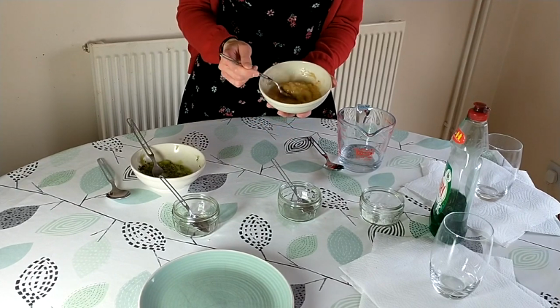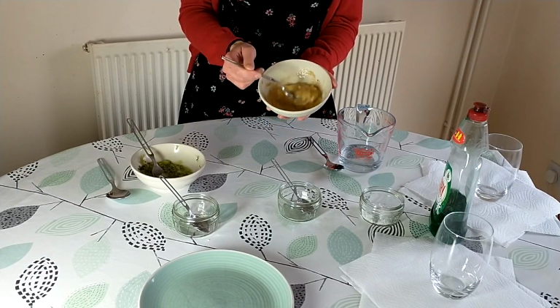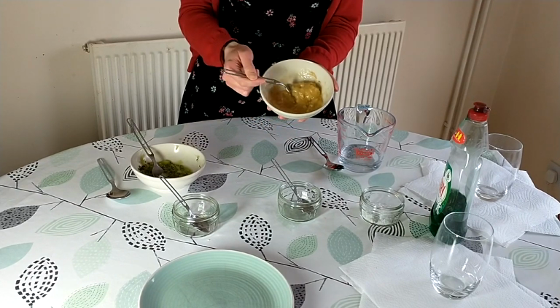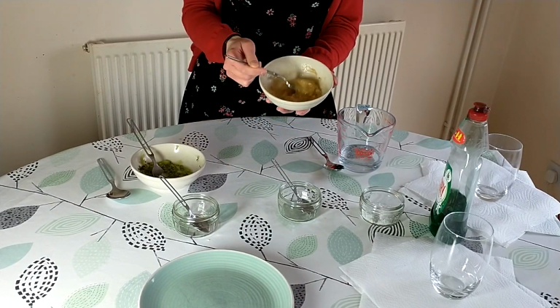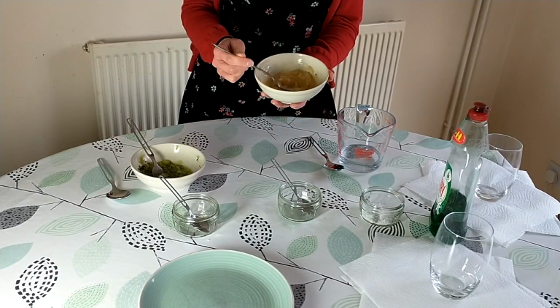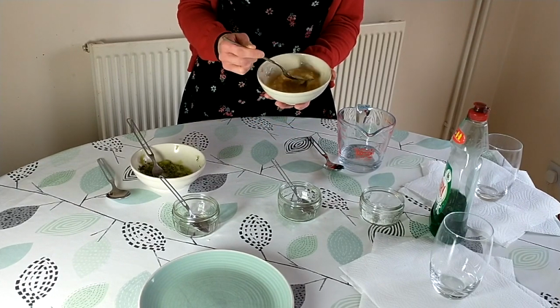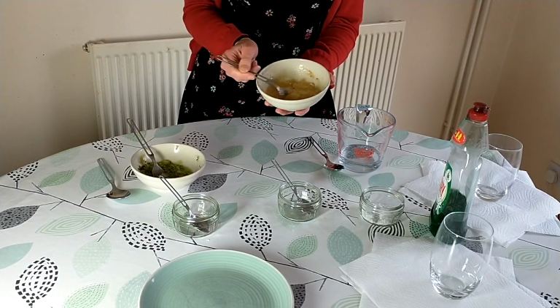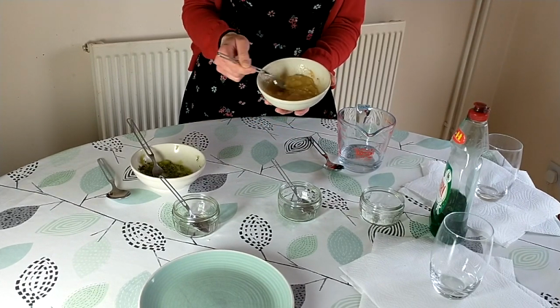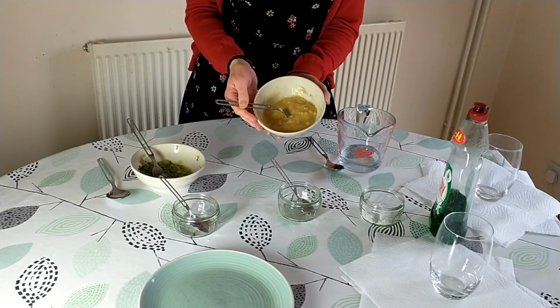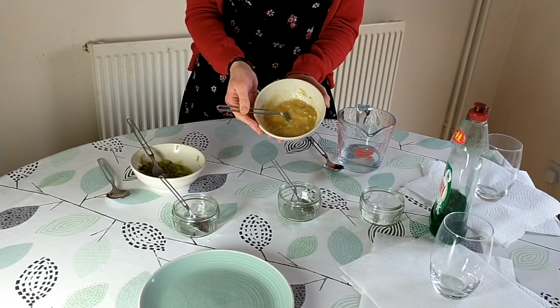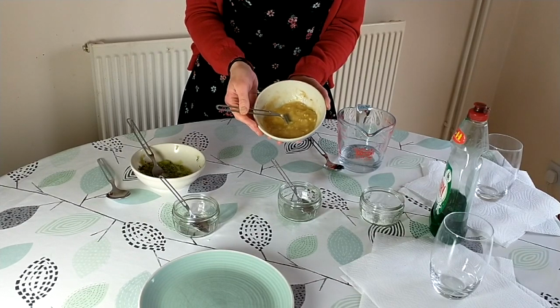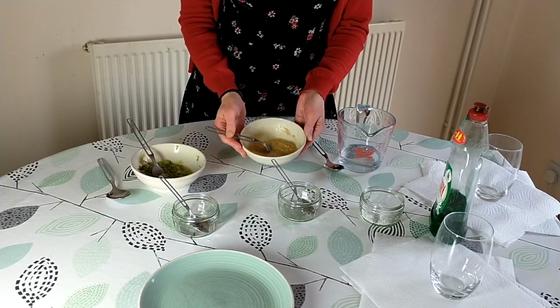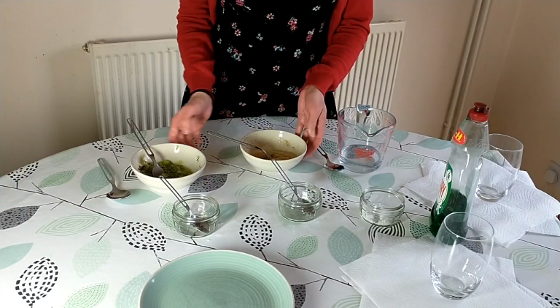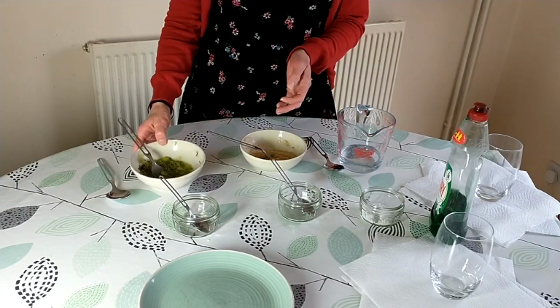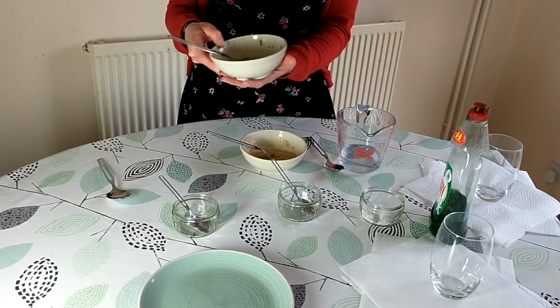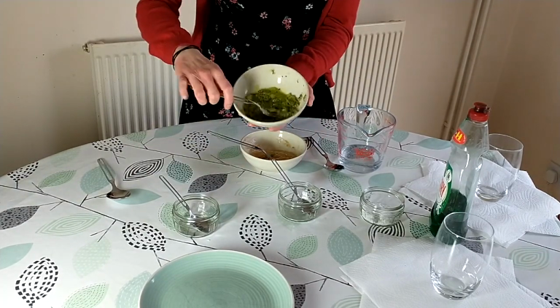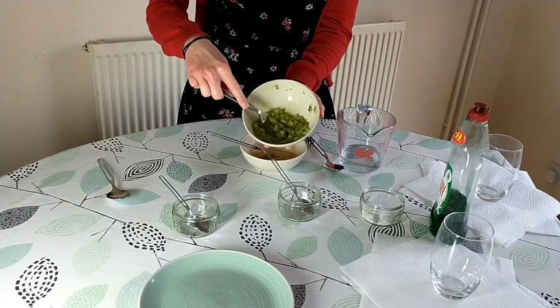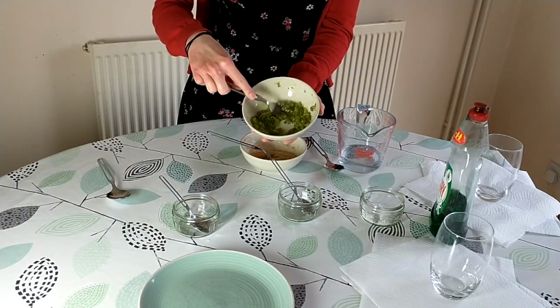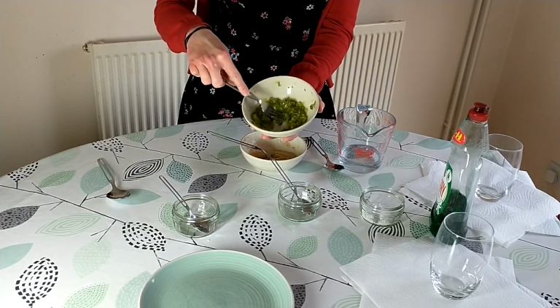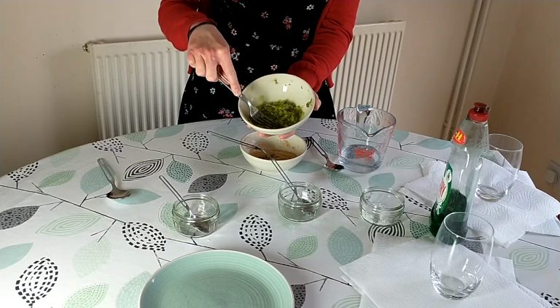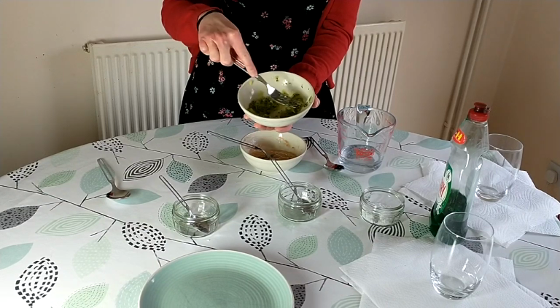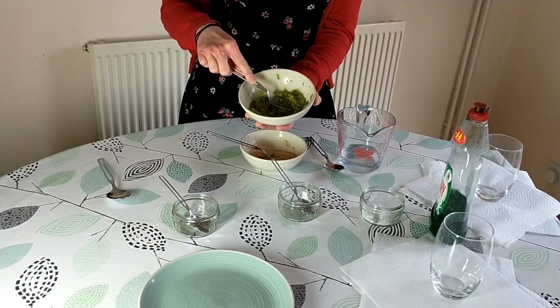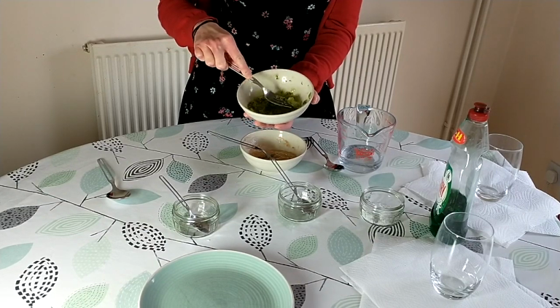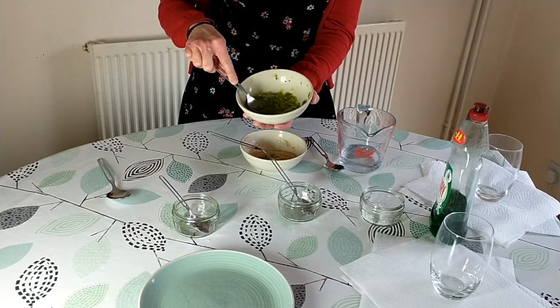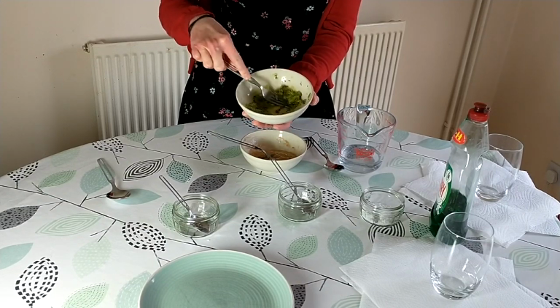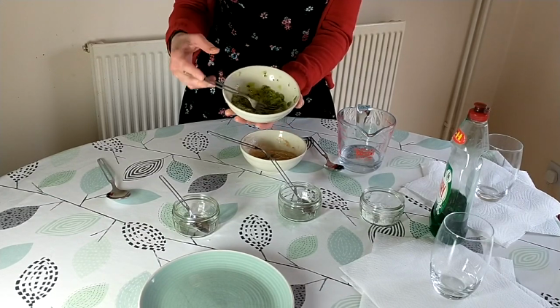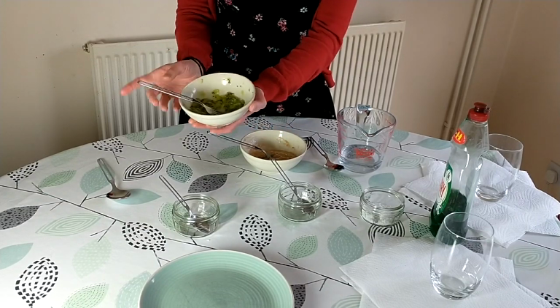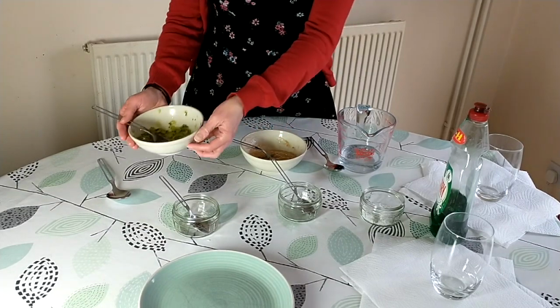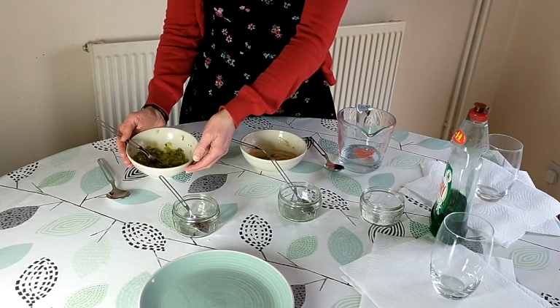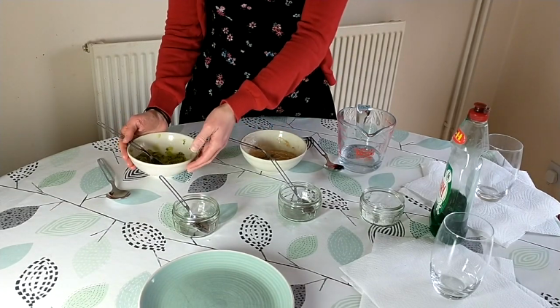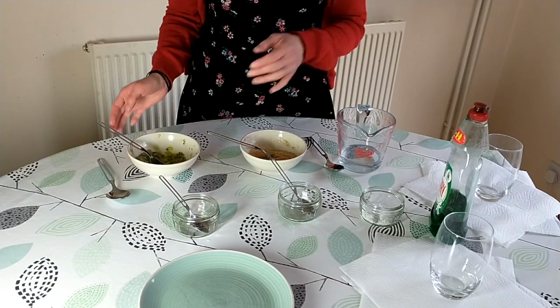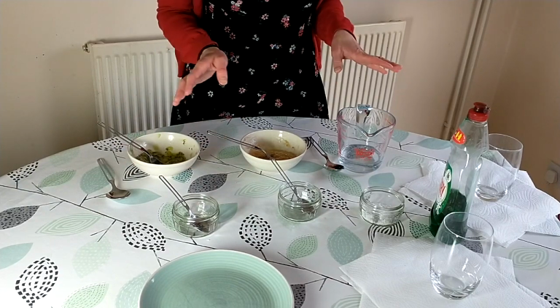I've now mashed up my banana — this is a nice banana puree now. And I've done the same for the kiwi fruit. You can see this is also nicely mashed up, no big lumps or anything.